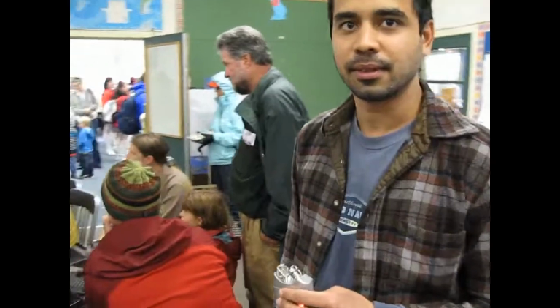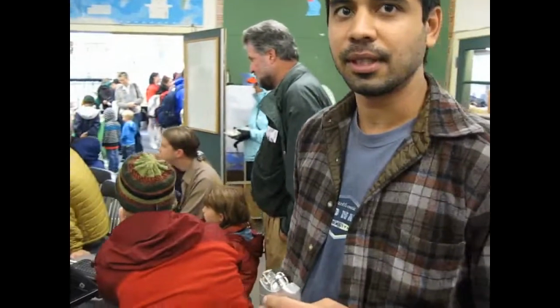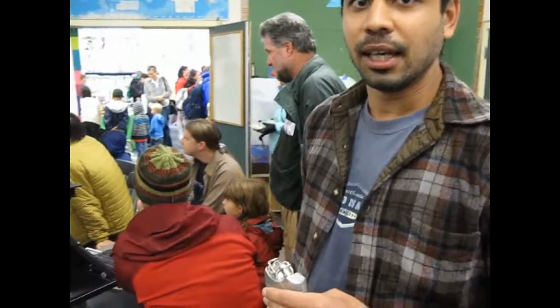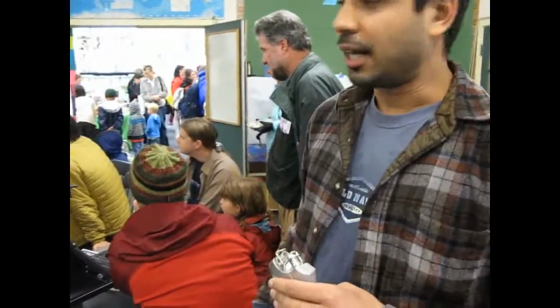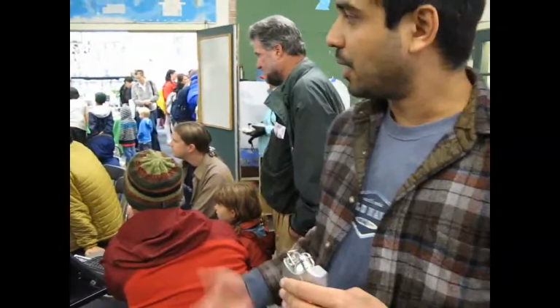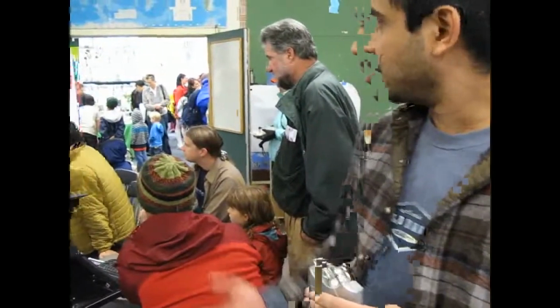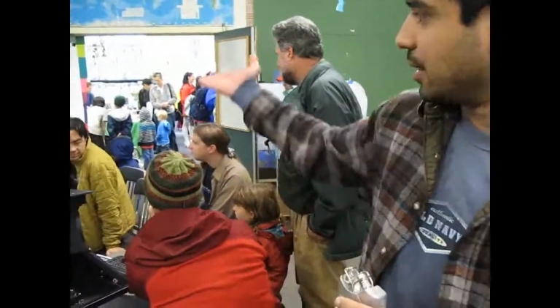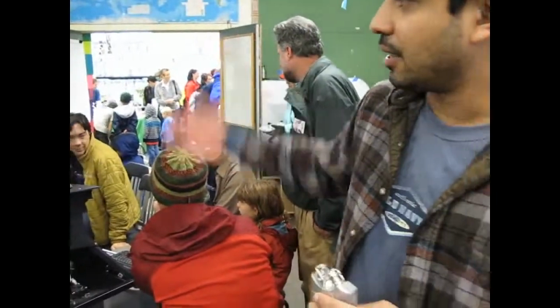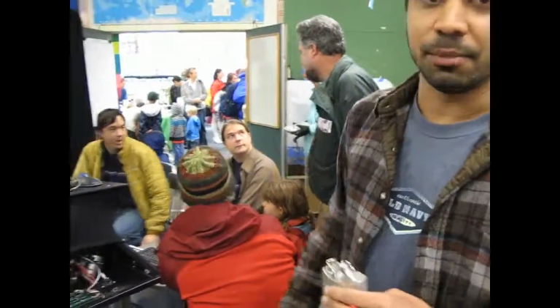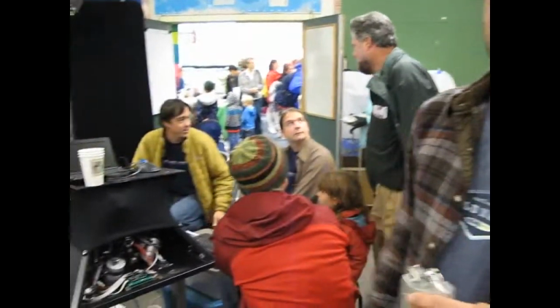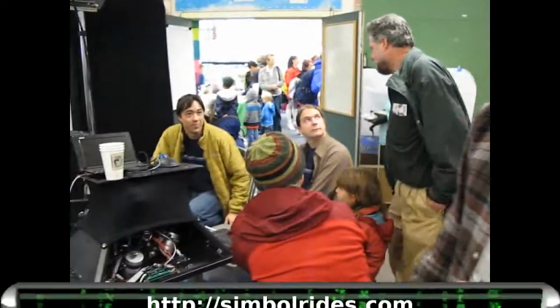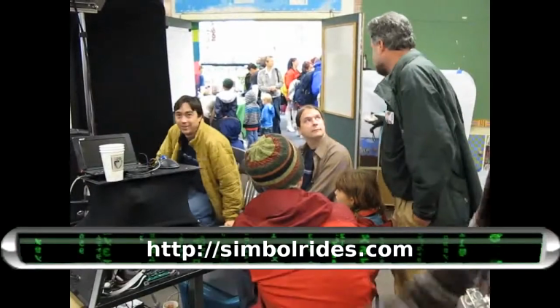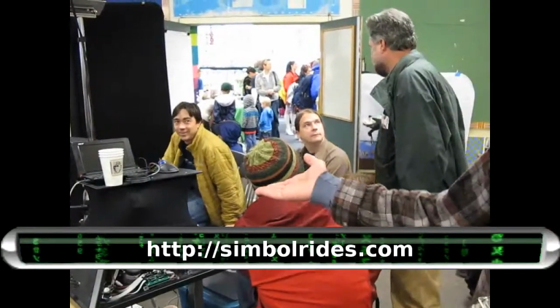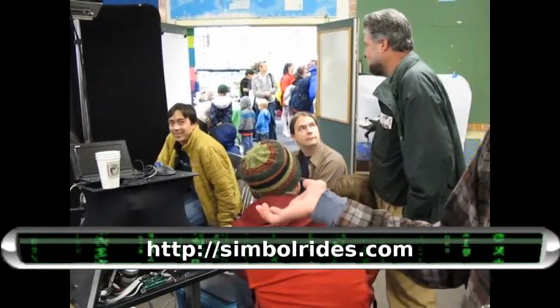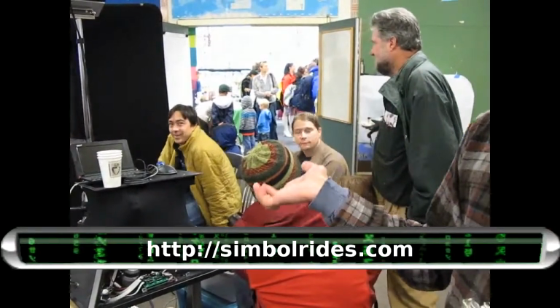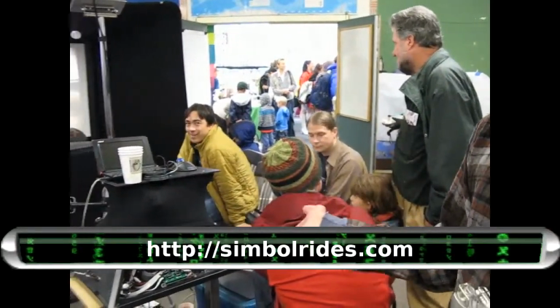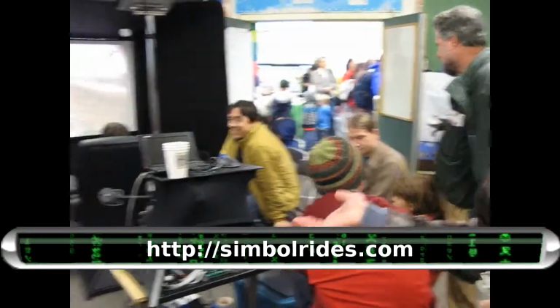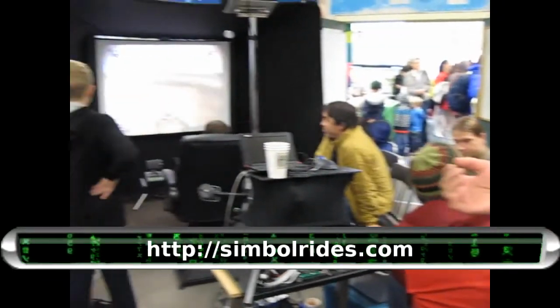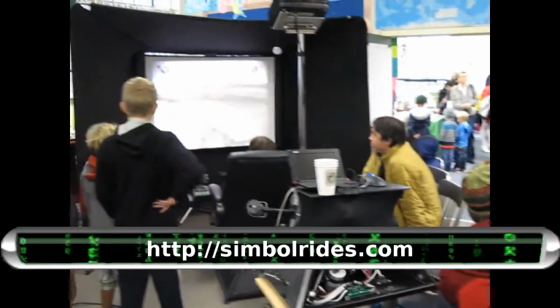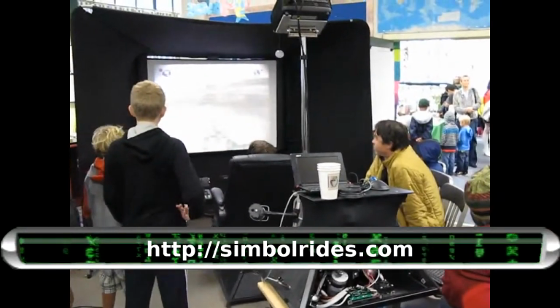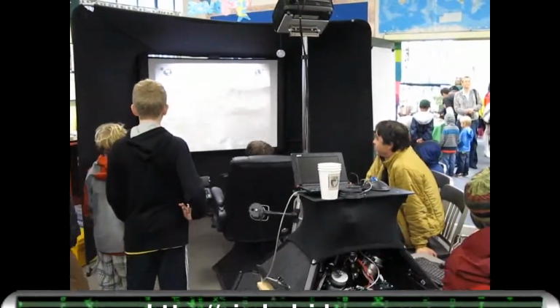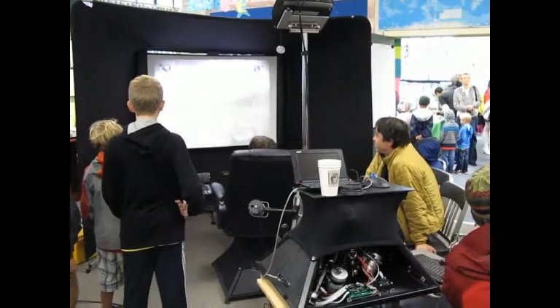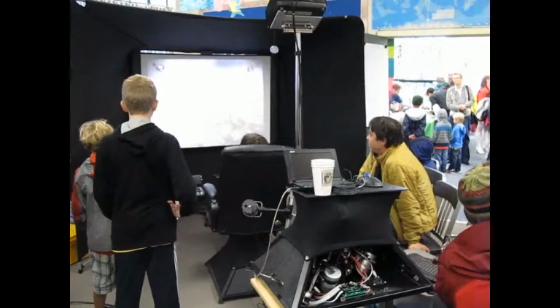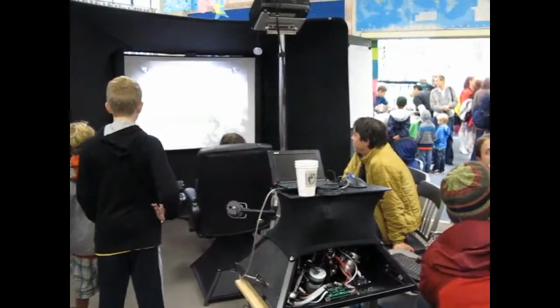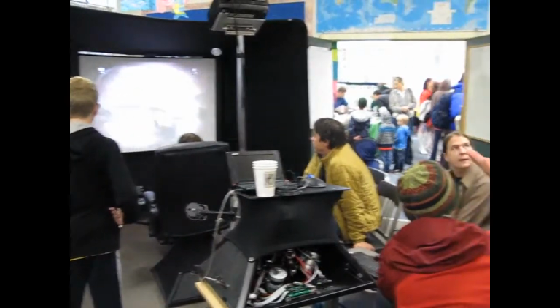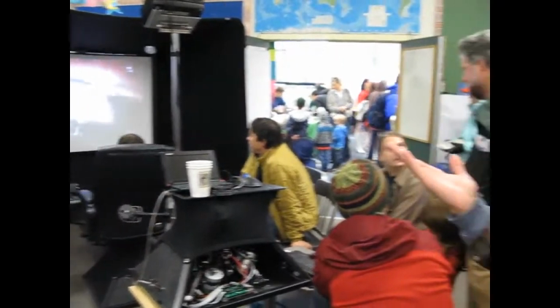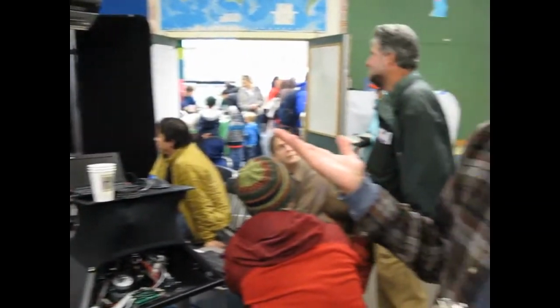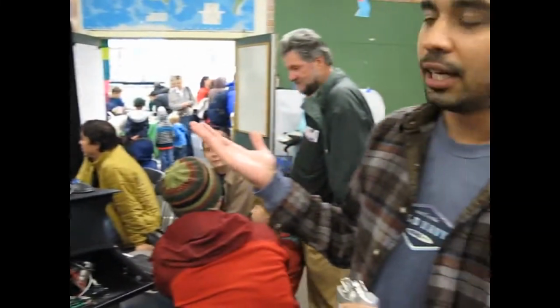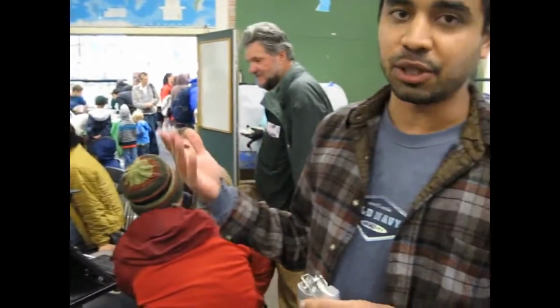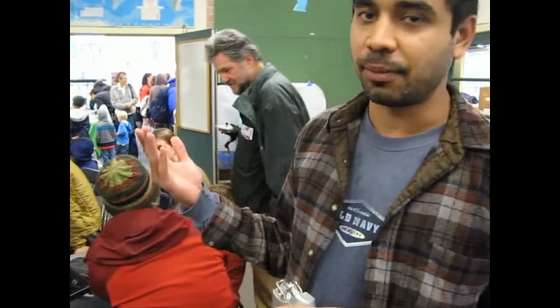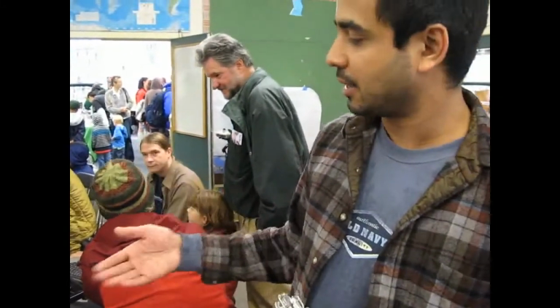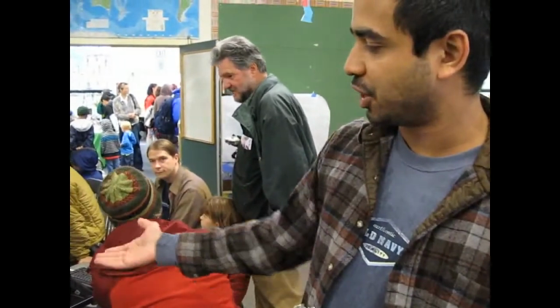So what is it that we're looking at here? So me and this guy are SymbolRides. You can go to SymbolRides.com. We built a flight simulator motion chair. The video games and all the controllers are standard video games and controllers. We have a small piece of software that gets motion data from that and sends it to the chair.